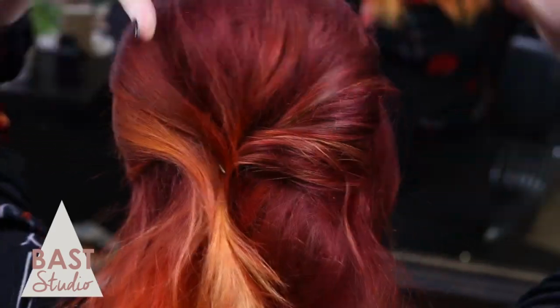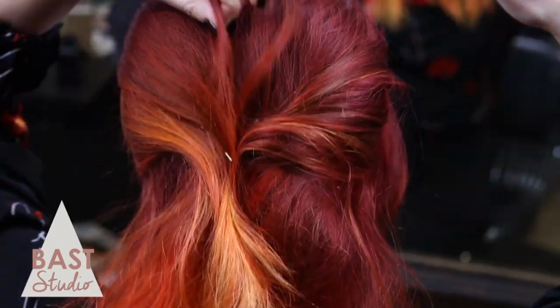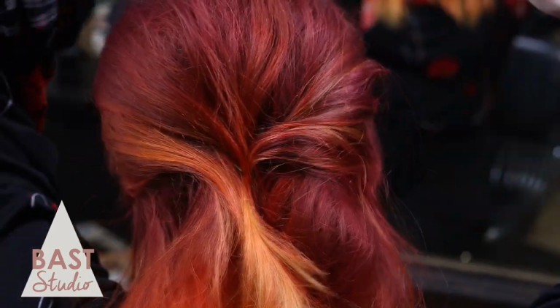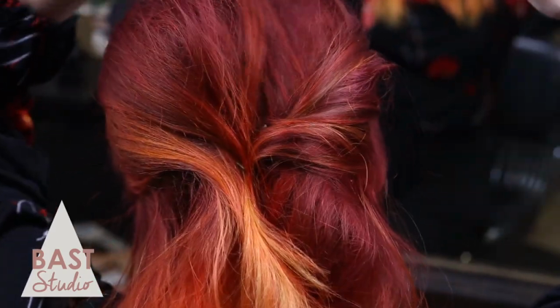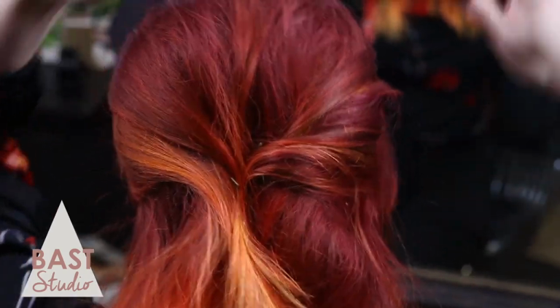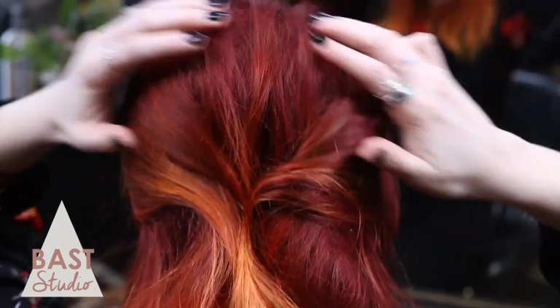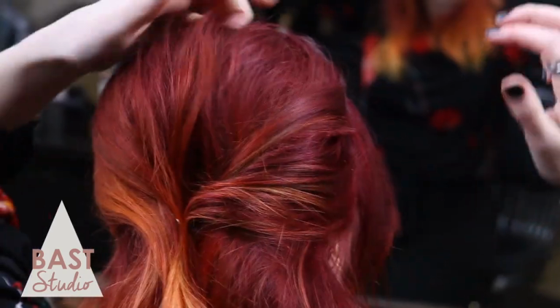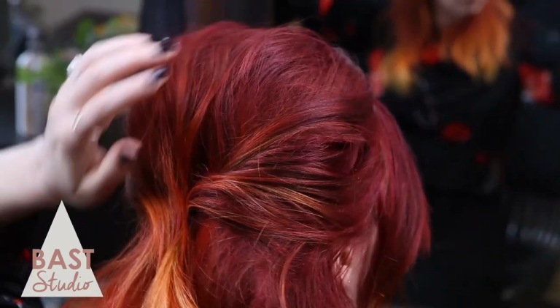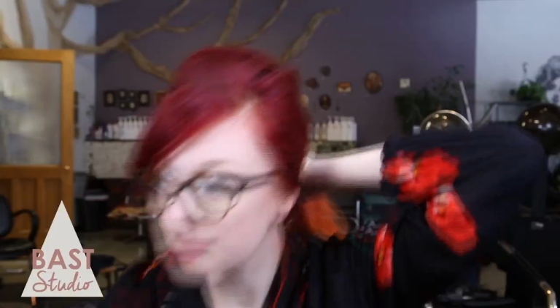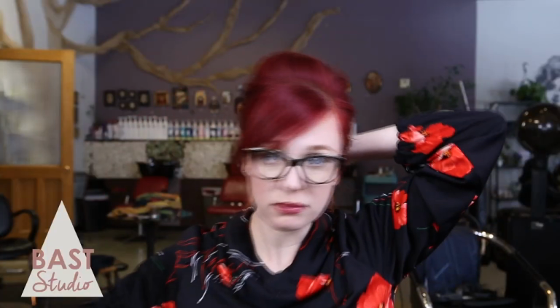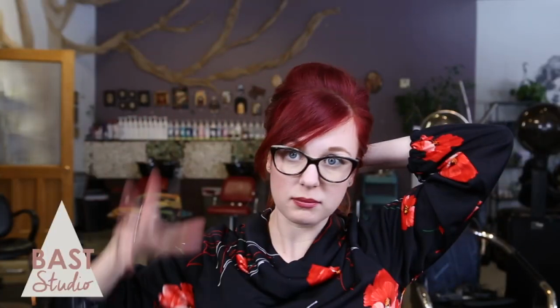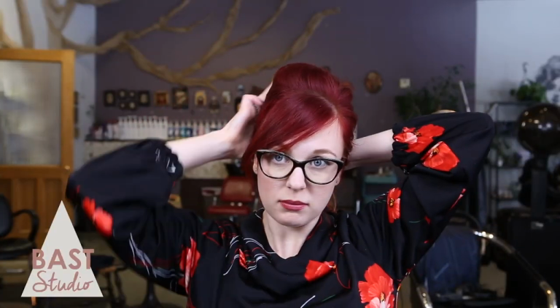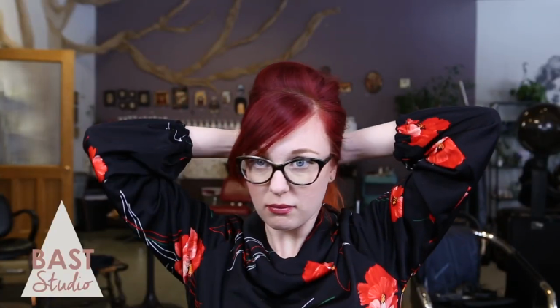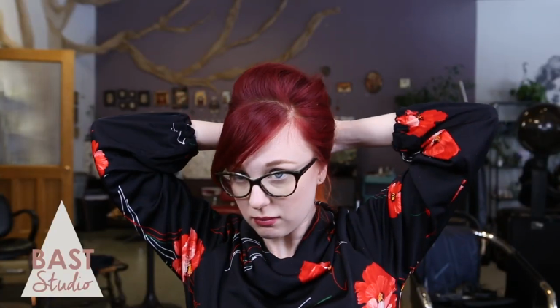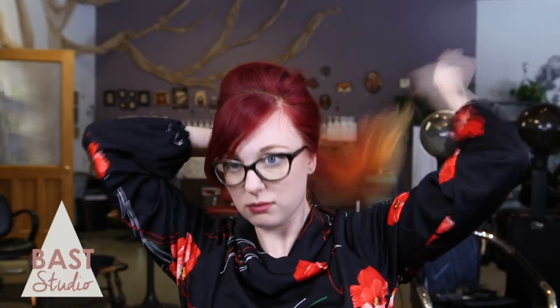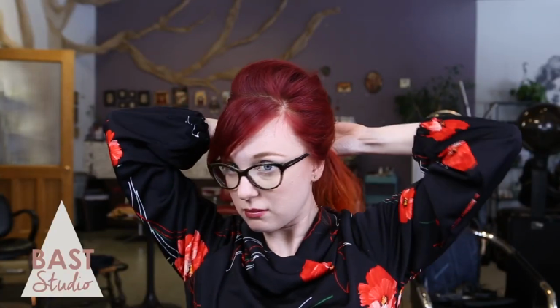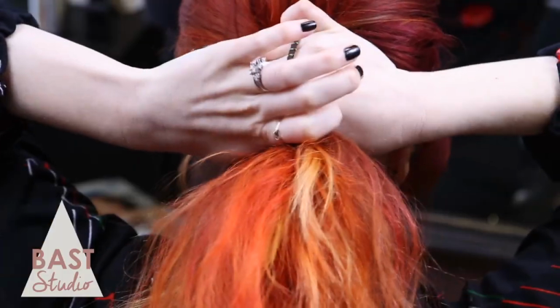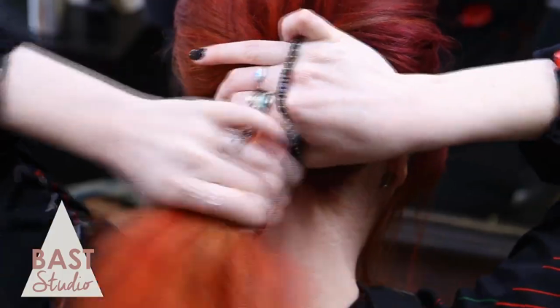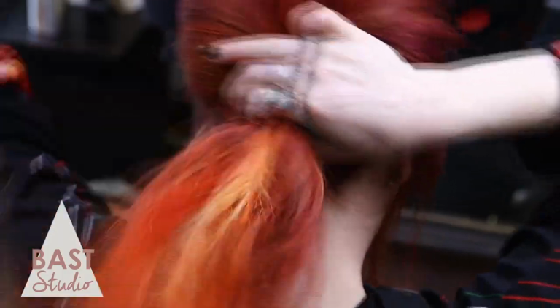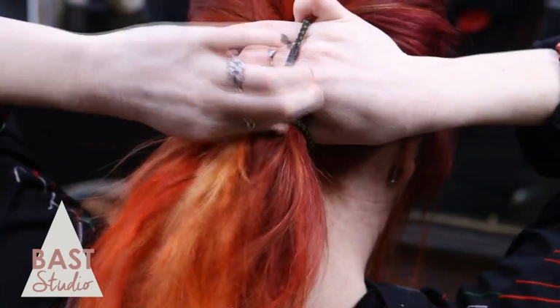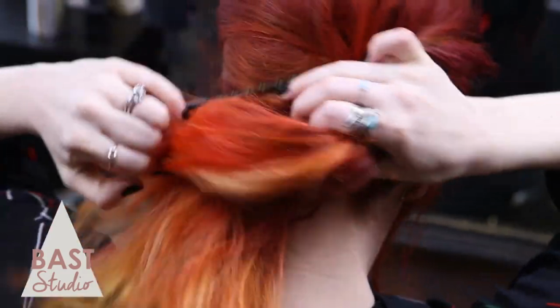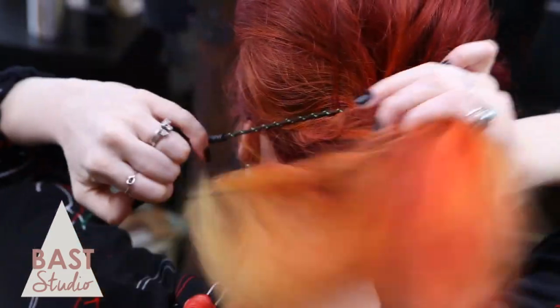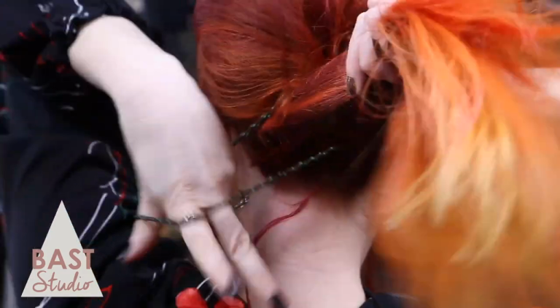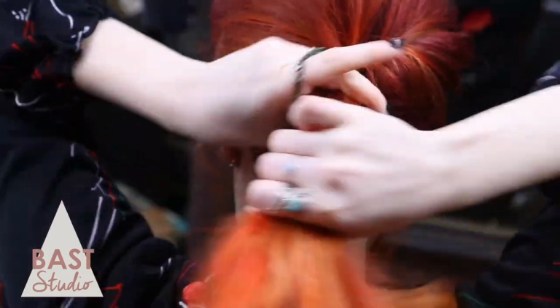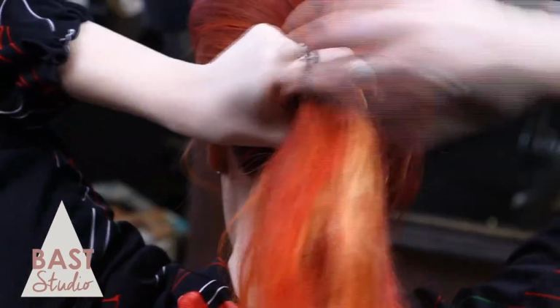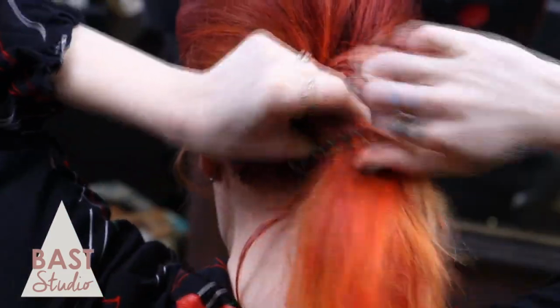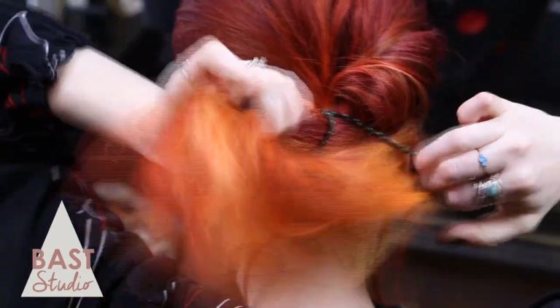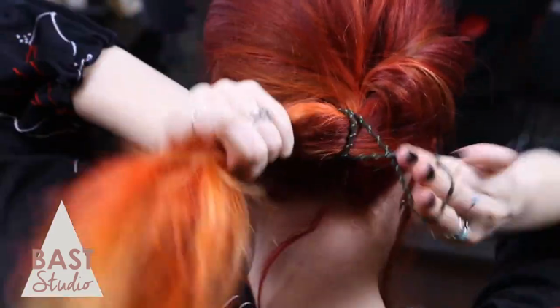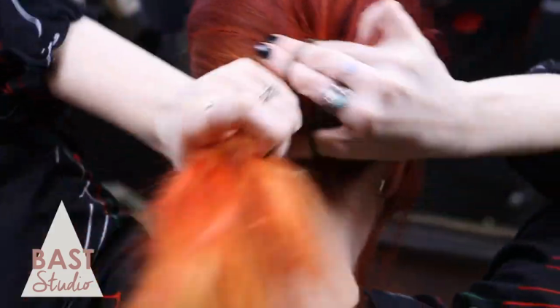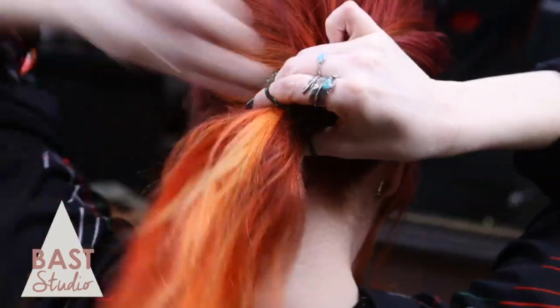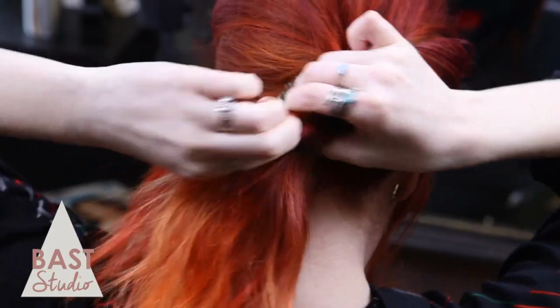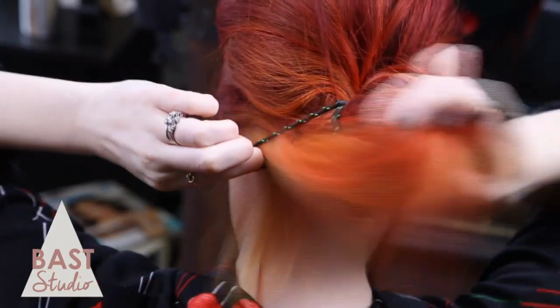Tug on the top of your hair for a looser, messier look. Now pull up the rest of your hair to where the bobby pins are and tie with a hair tie. Don't make it too tight.